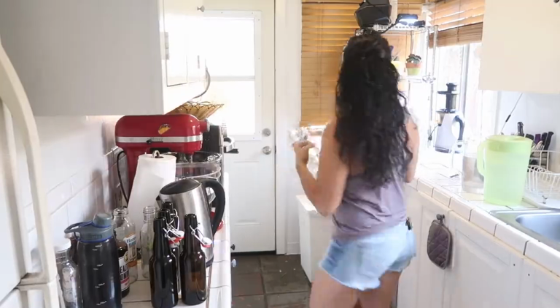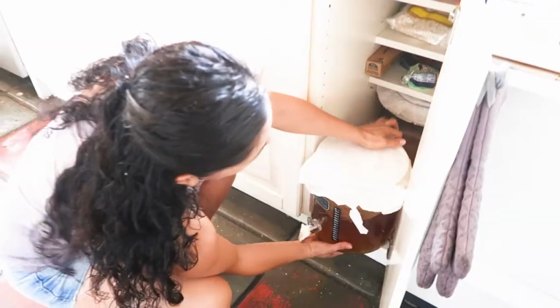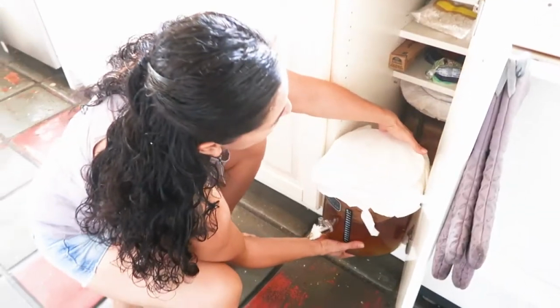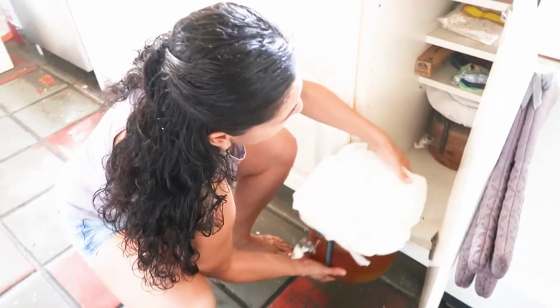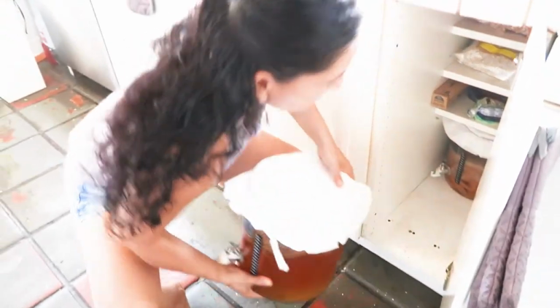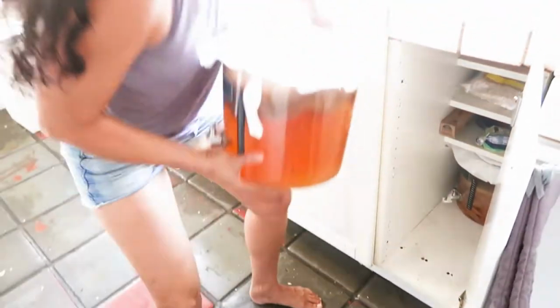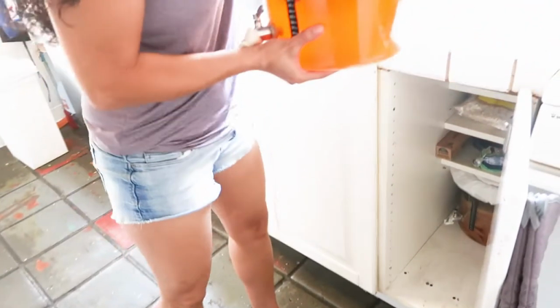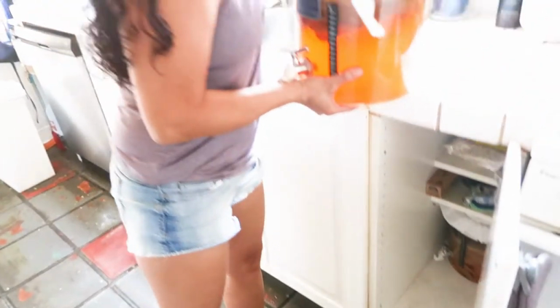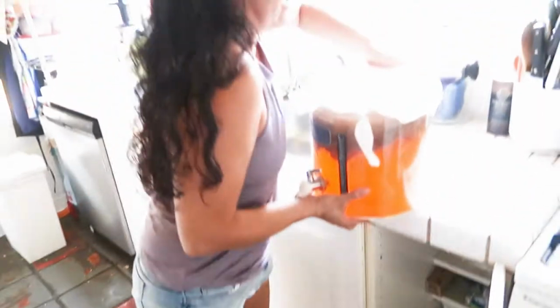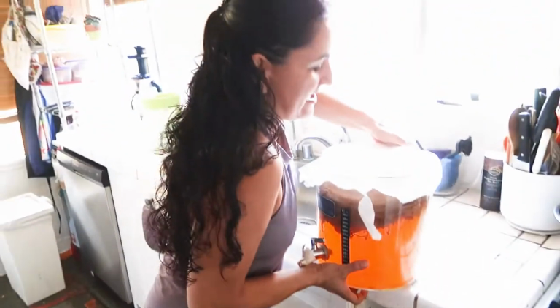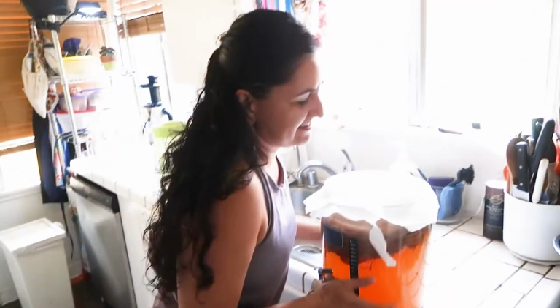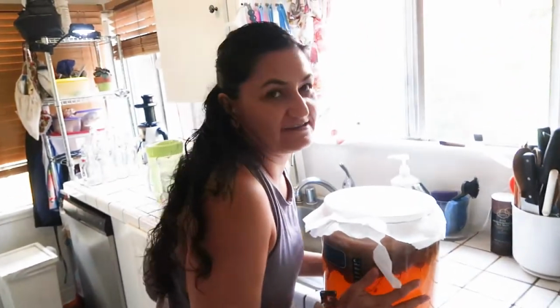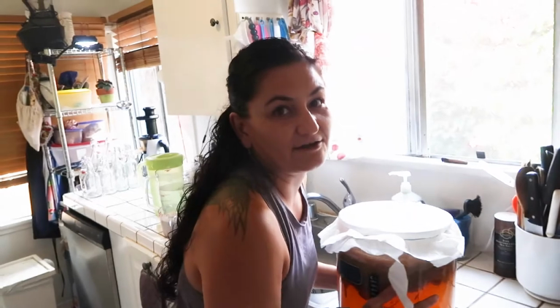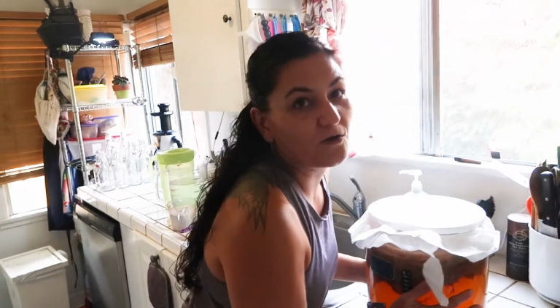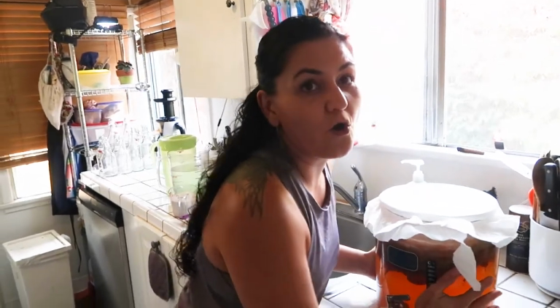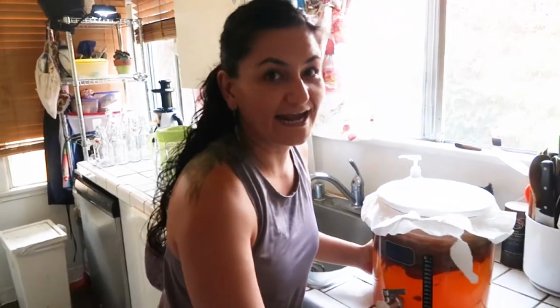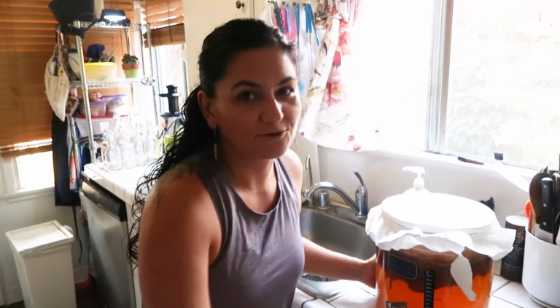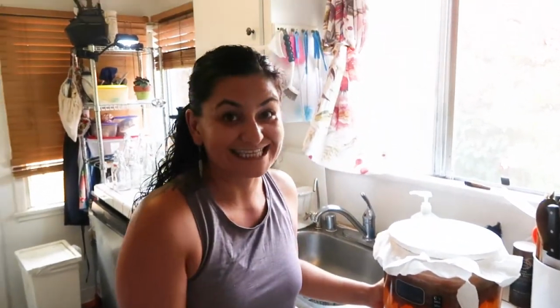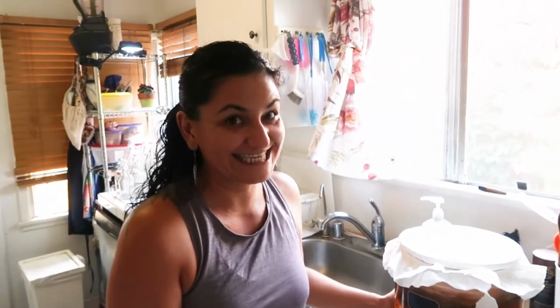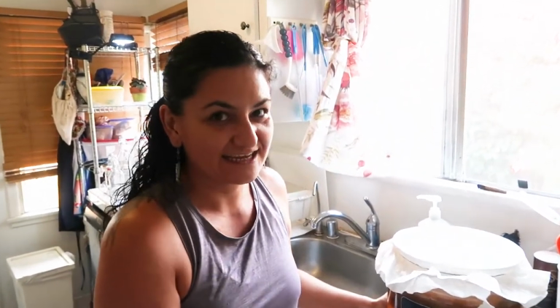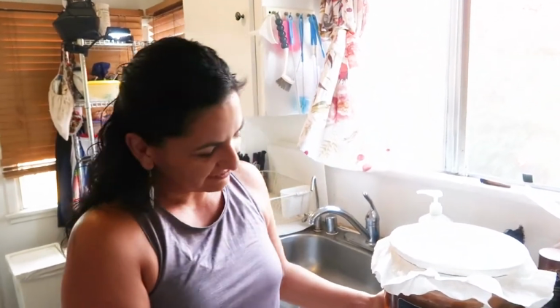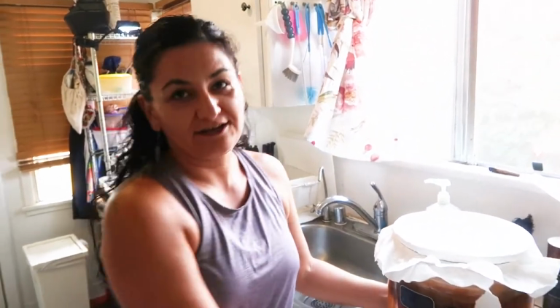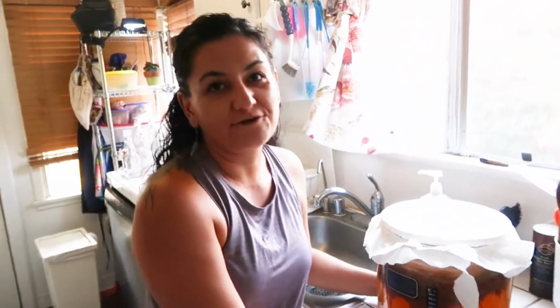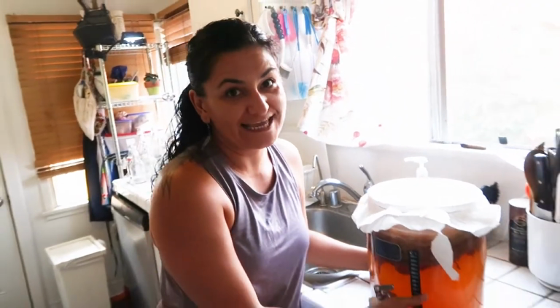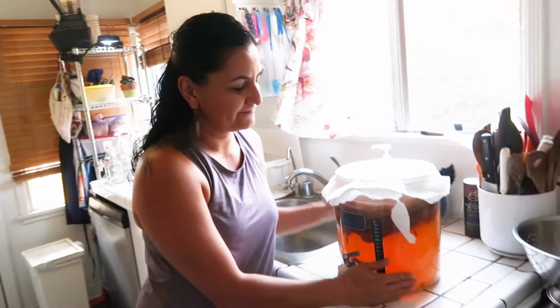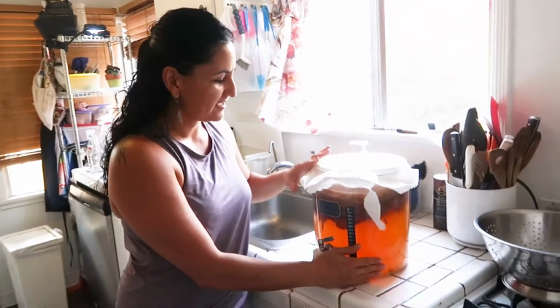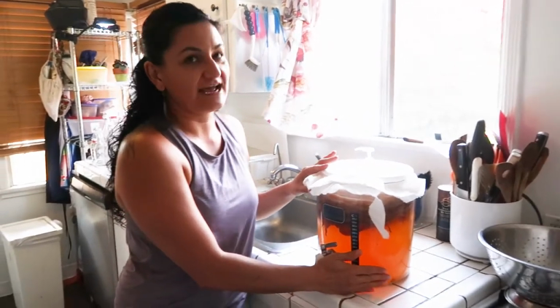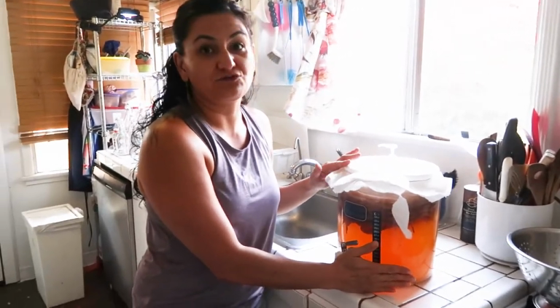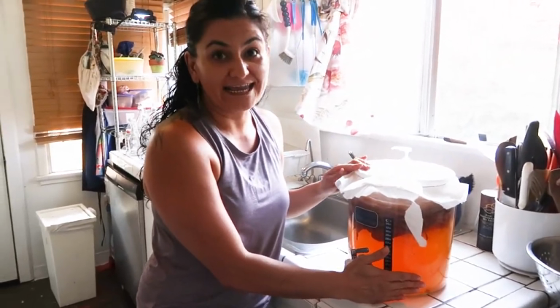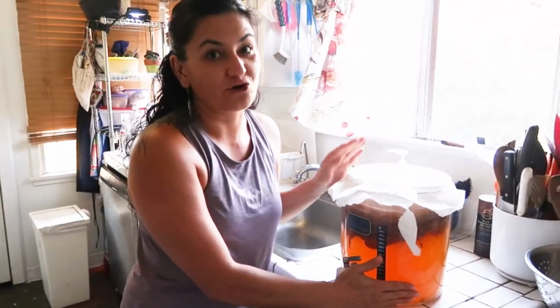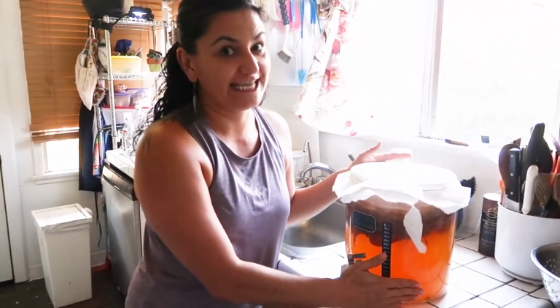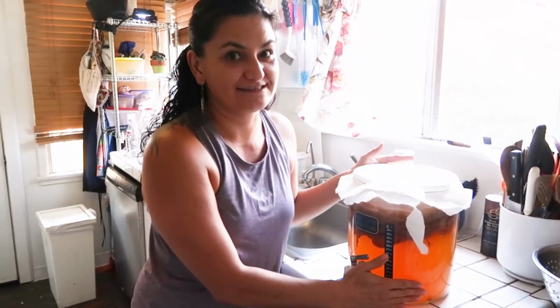Now it's time to bring out the kombucha. This is the already fermented tea. It's been here for a week, so now it's ready for decanting.